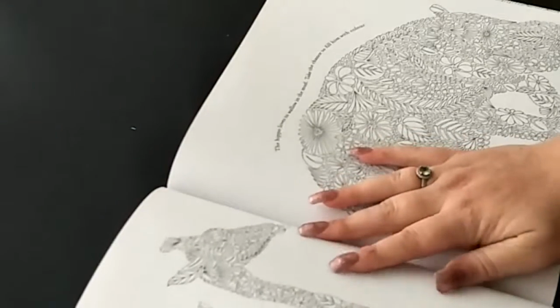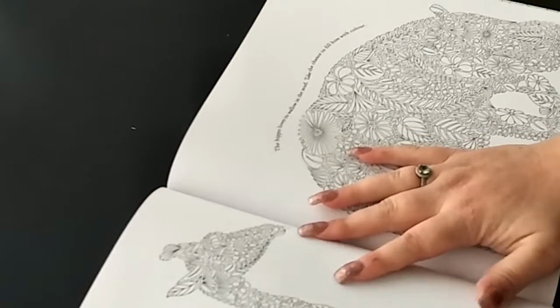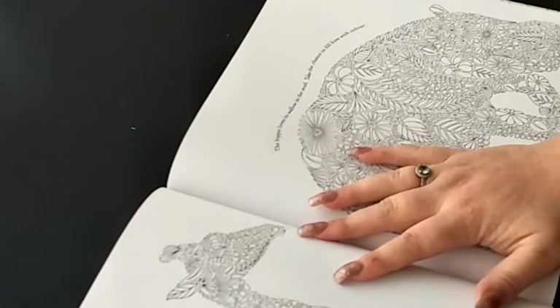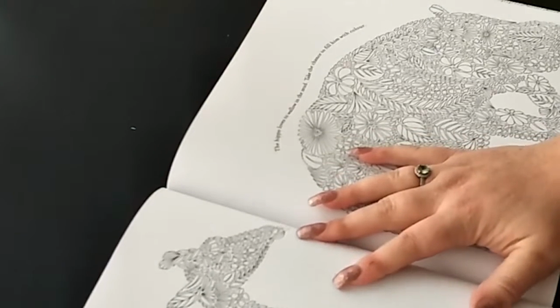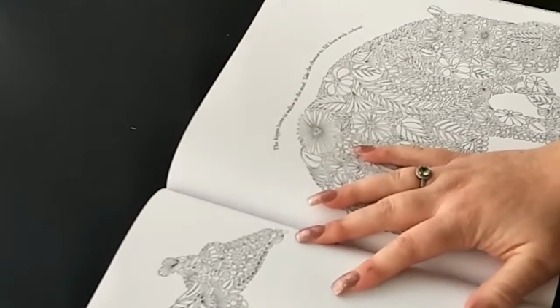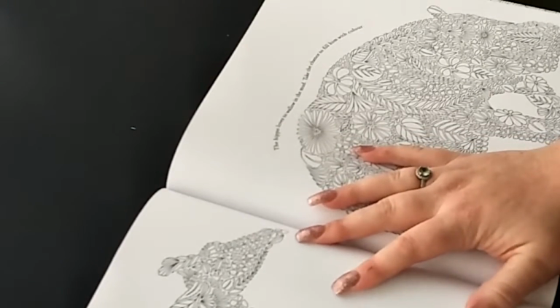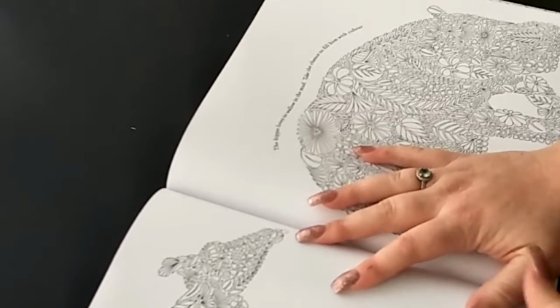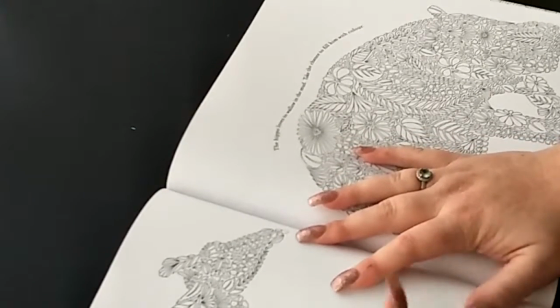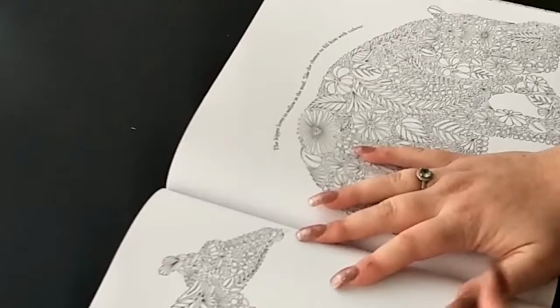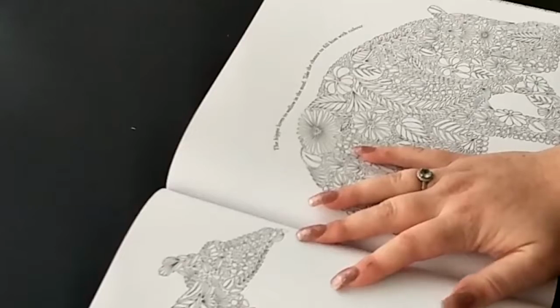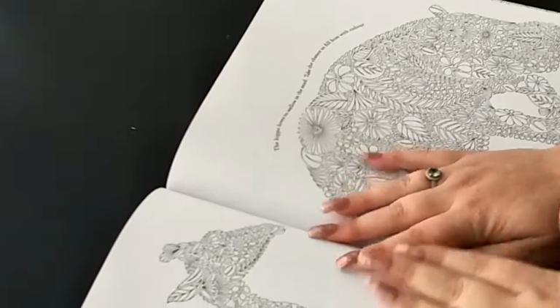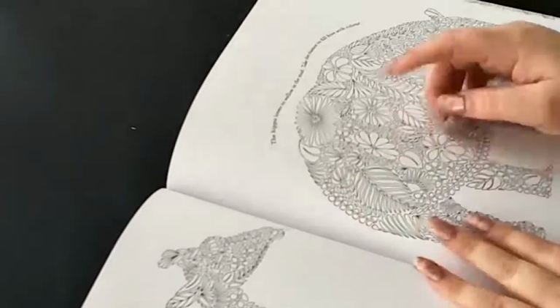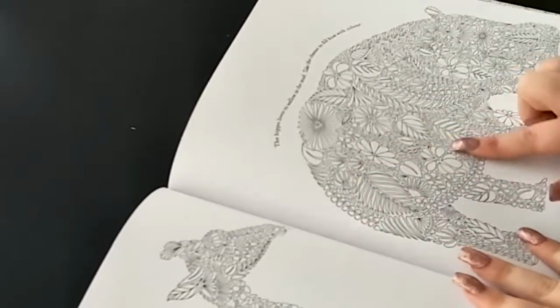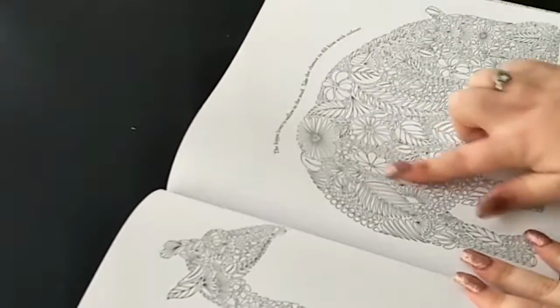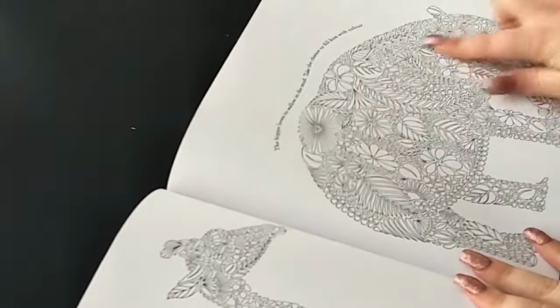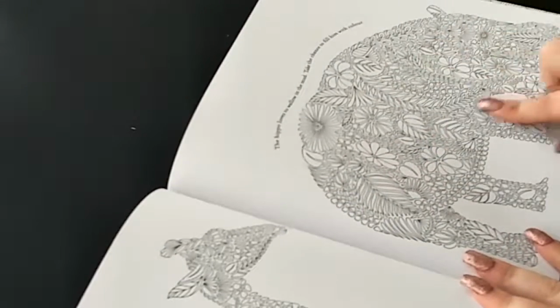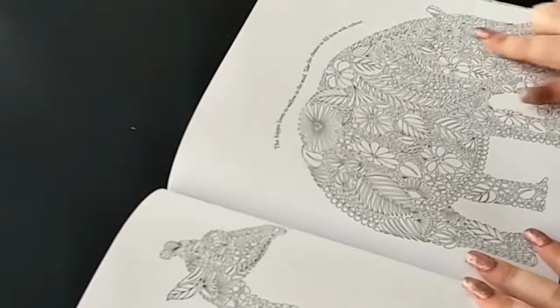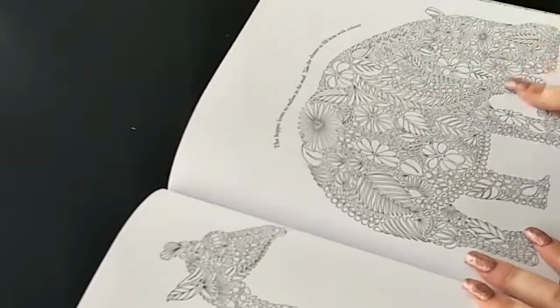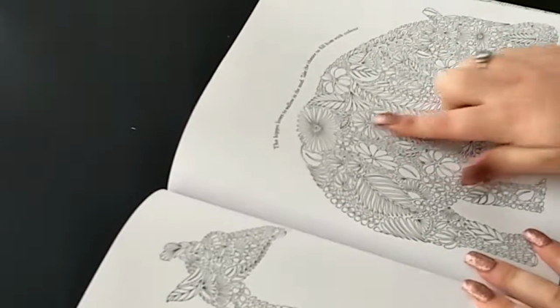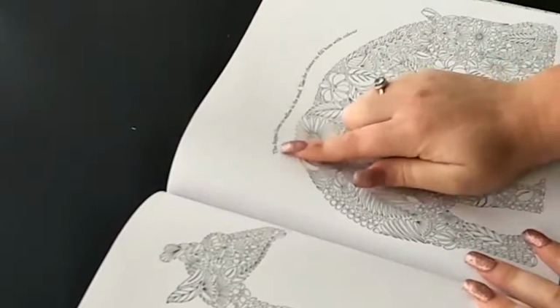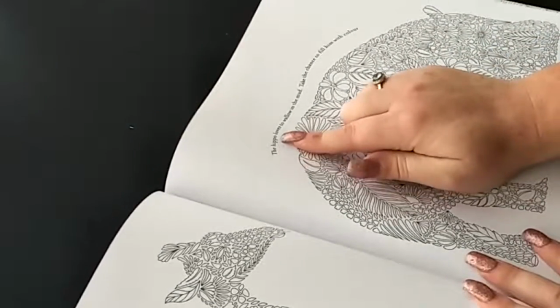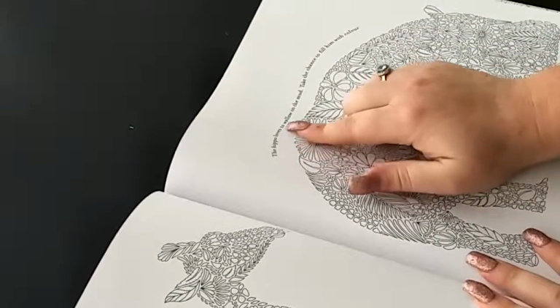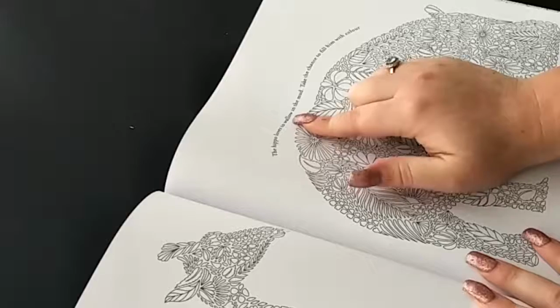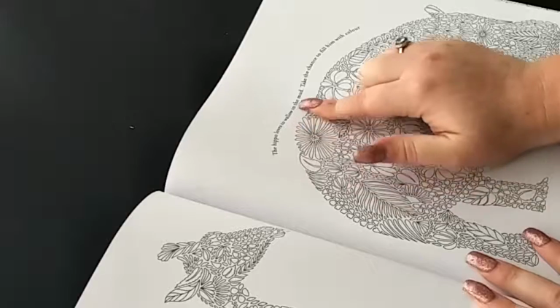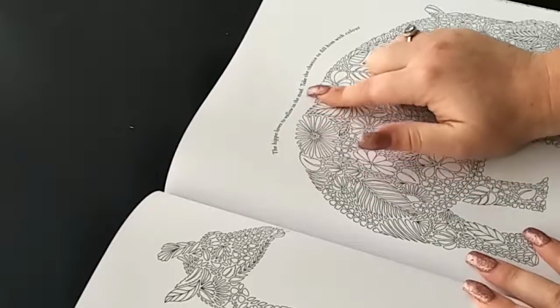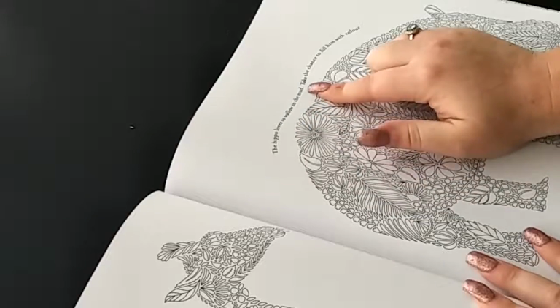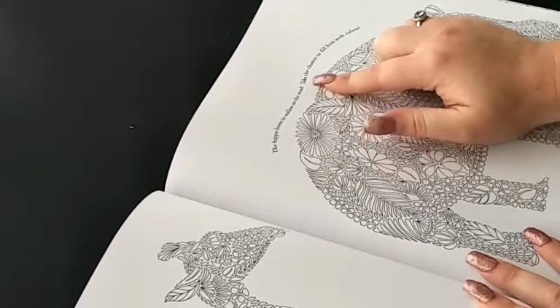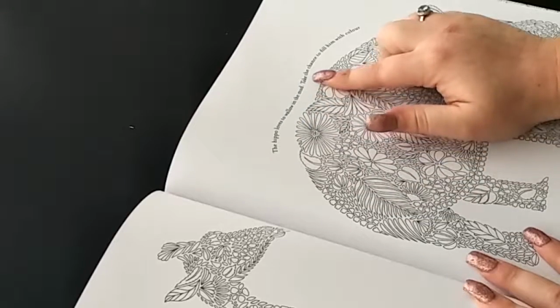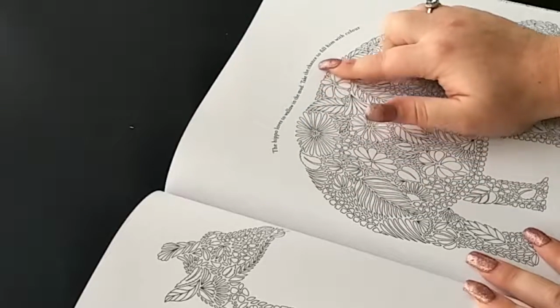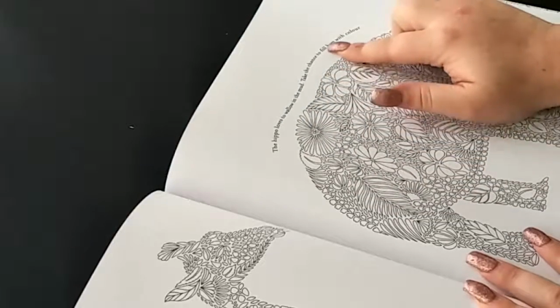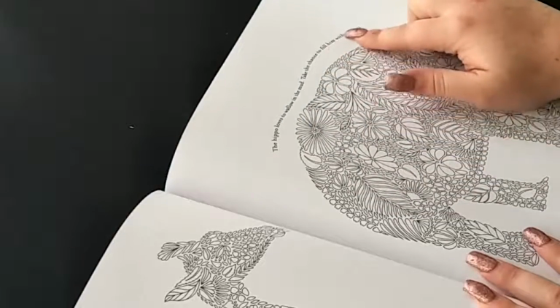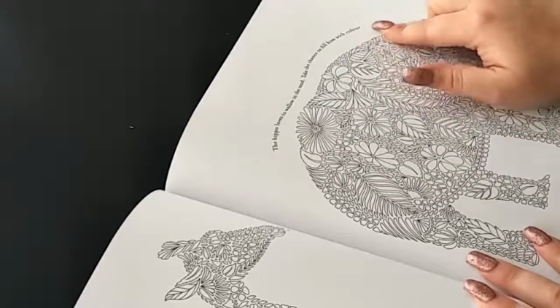We have some giraffes here and then we have a hippo, and it says 'the hippo loves to wallow in the mud - take the chance to fill him with colour.'